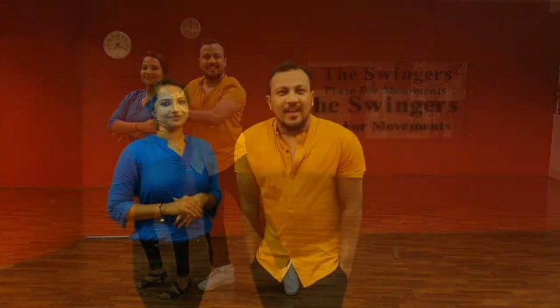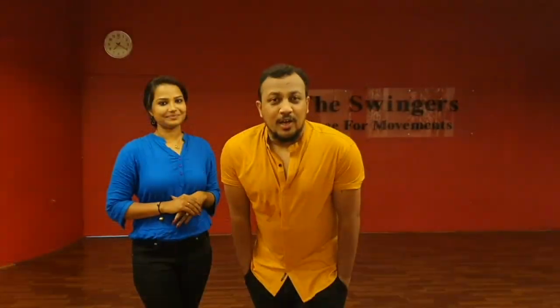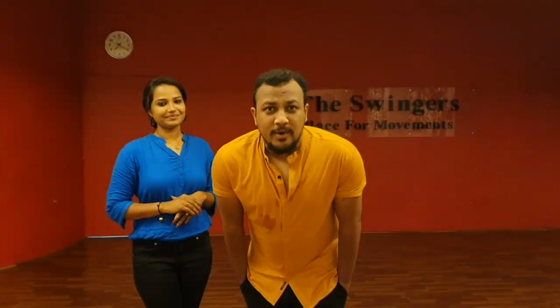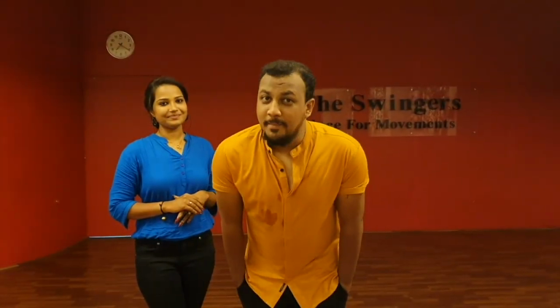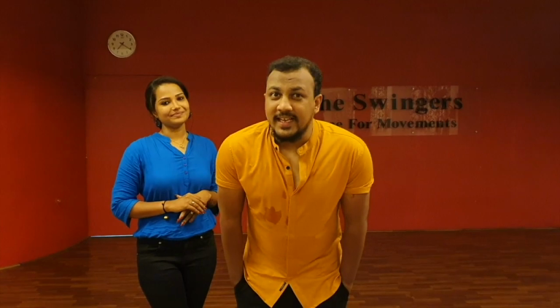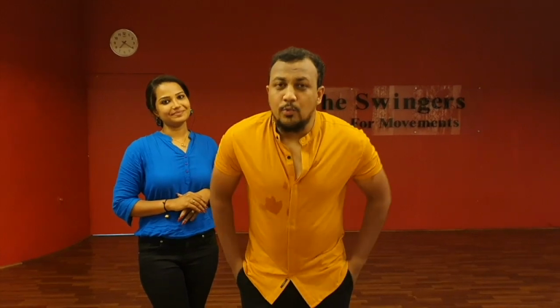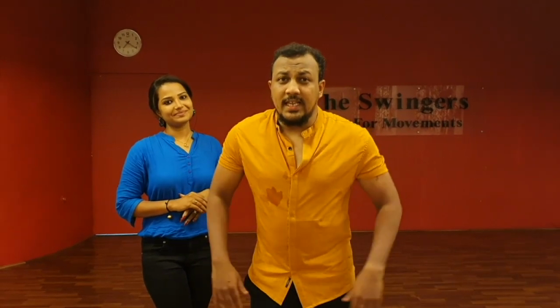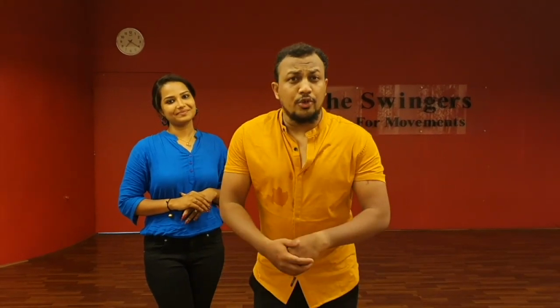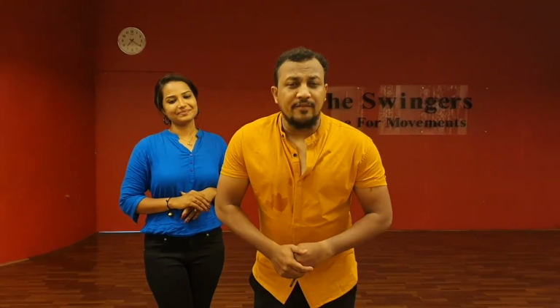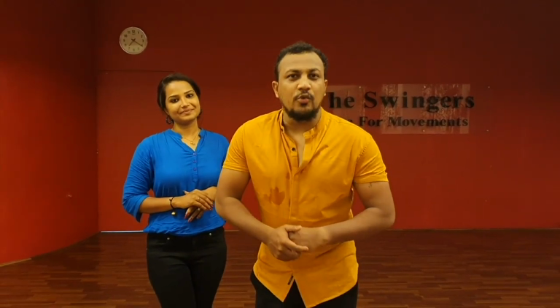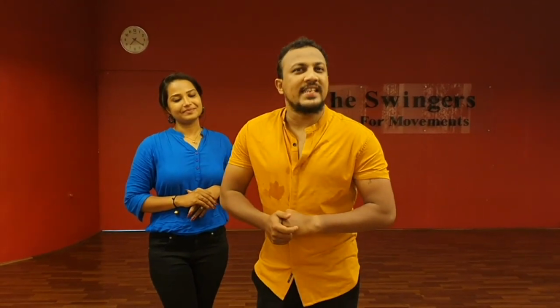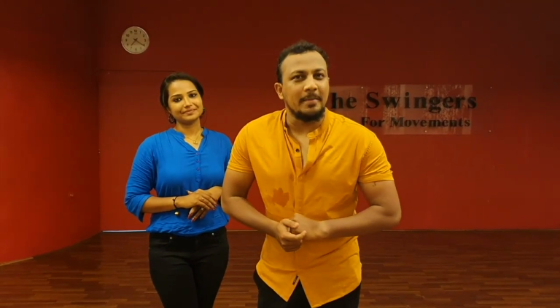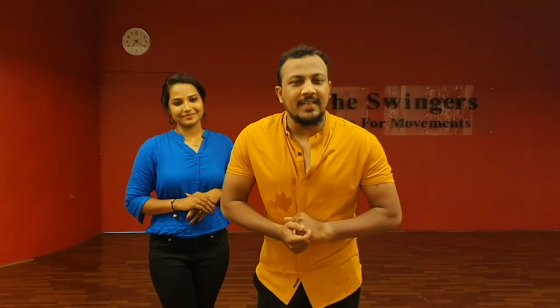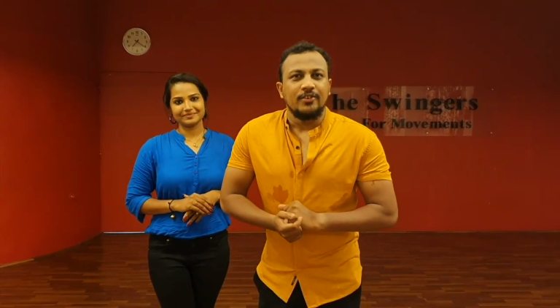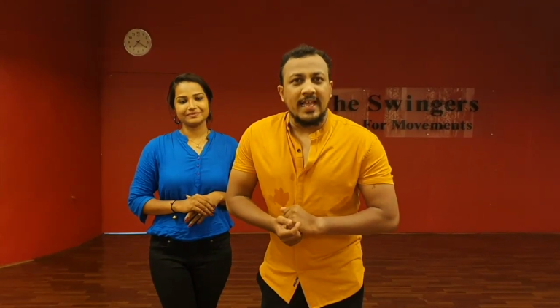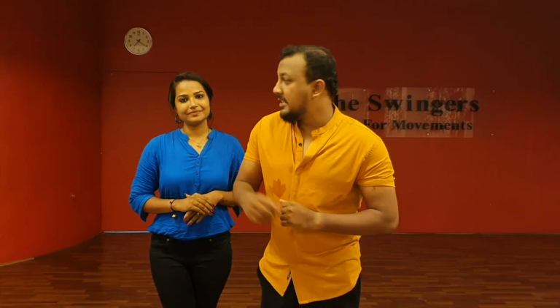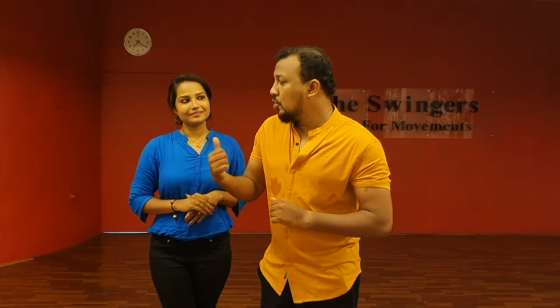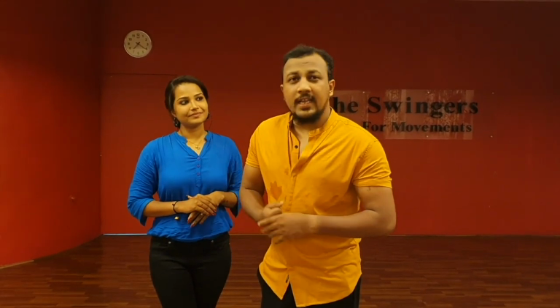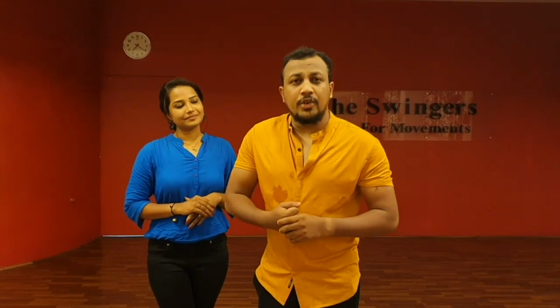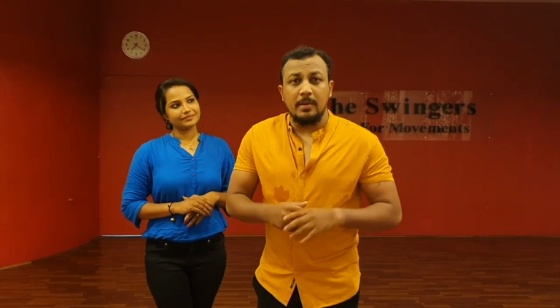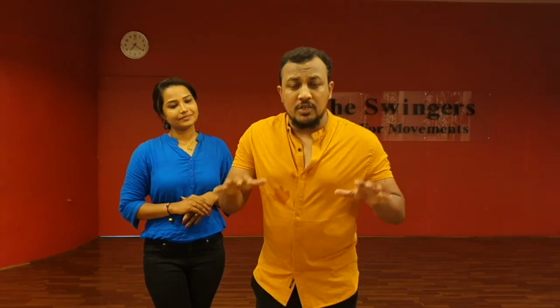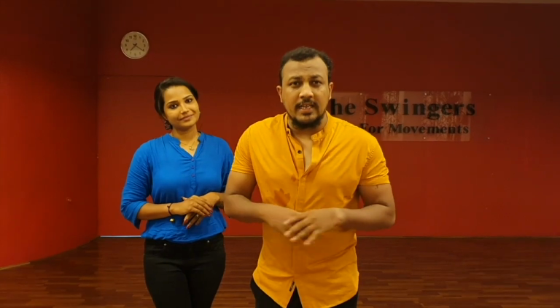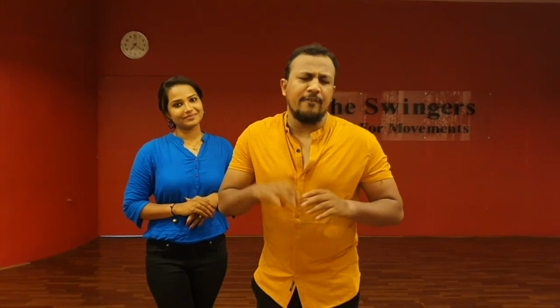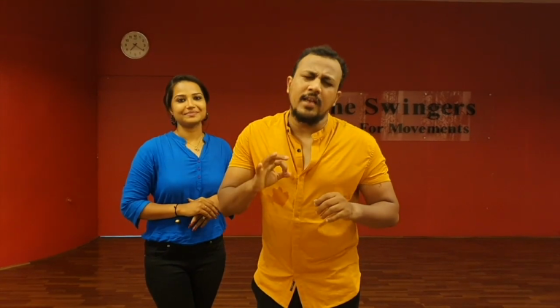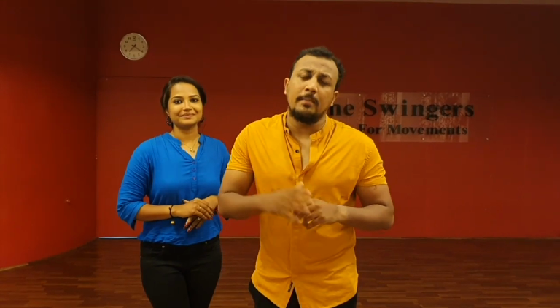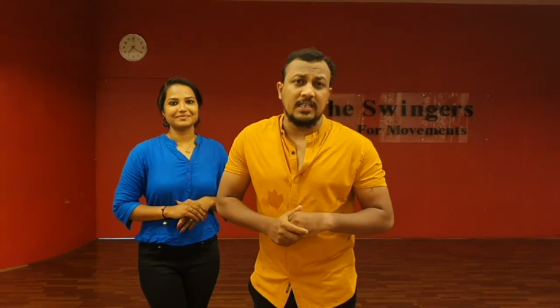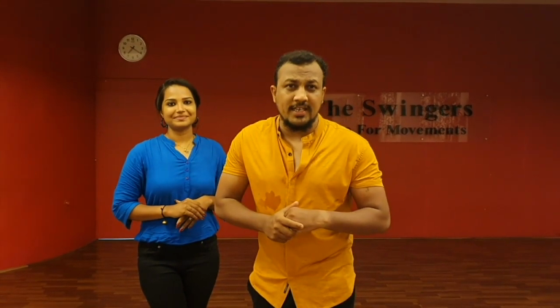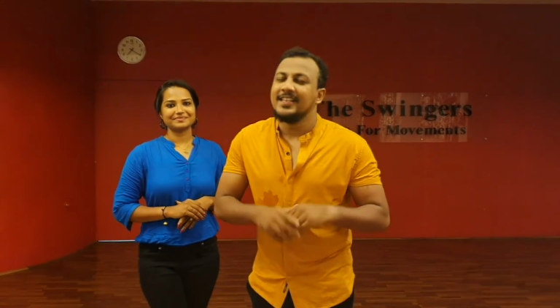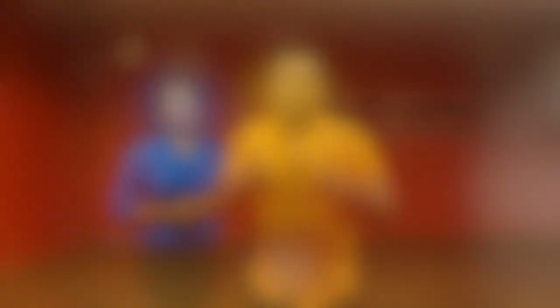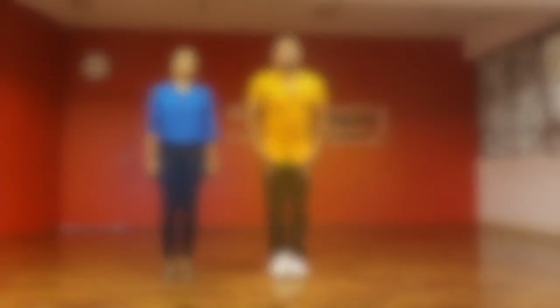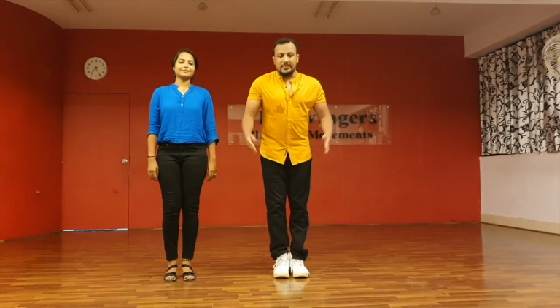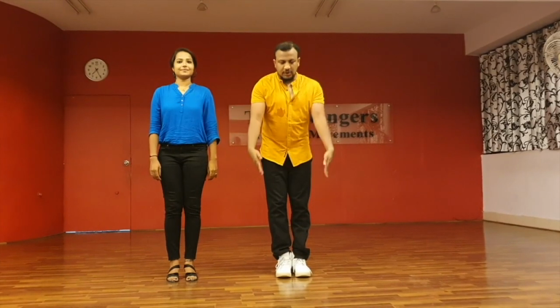Hello everybody, we are back again with another tutorial from Swingers Dance Company. Today I am Senju and today we will be demonstrating a fun Bachata Shines stage. Sign up in your first position.